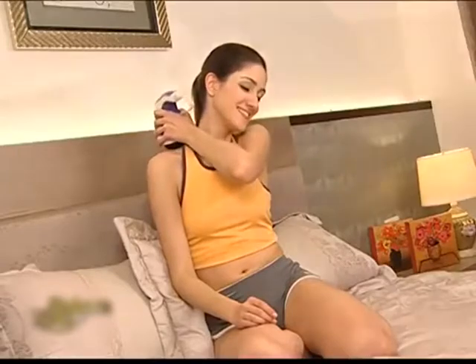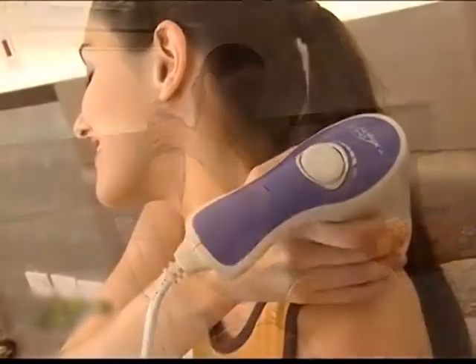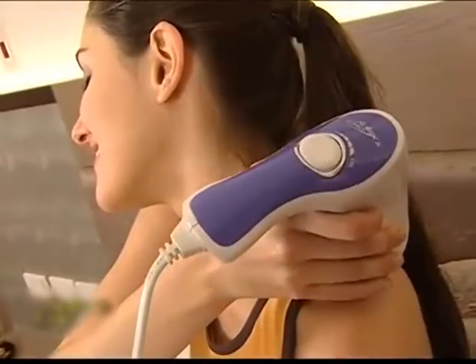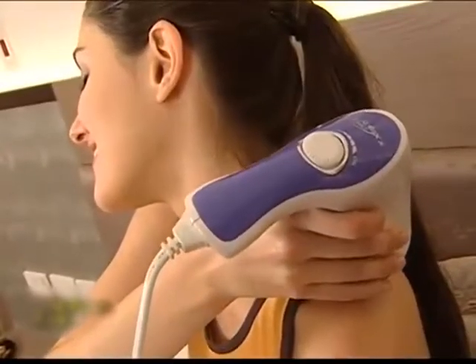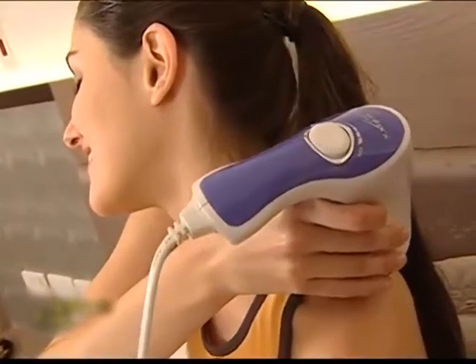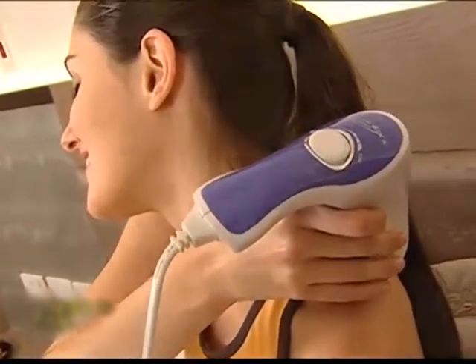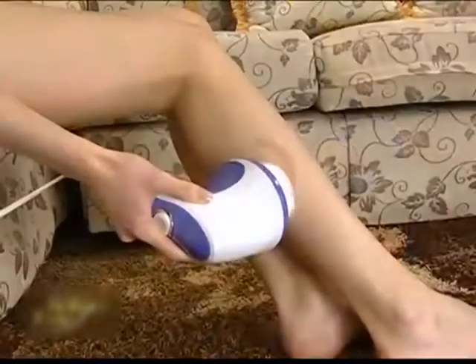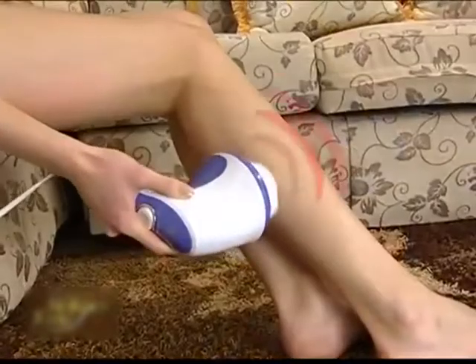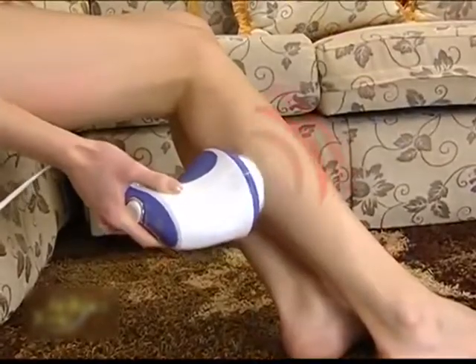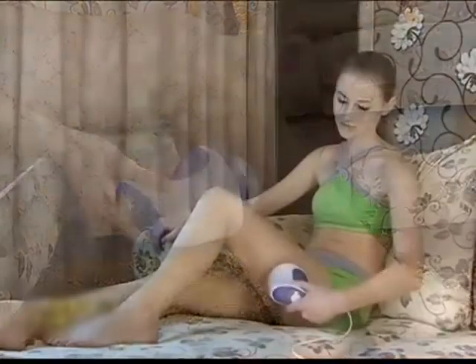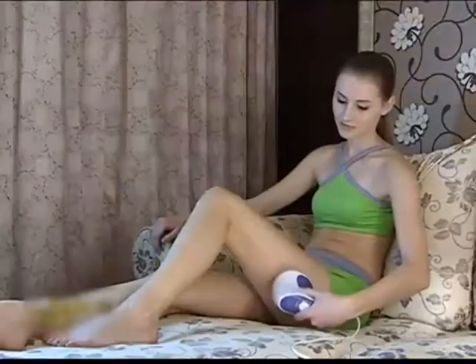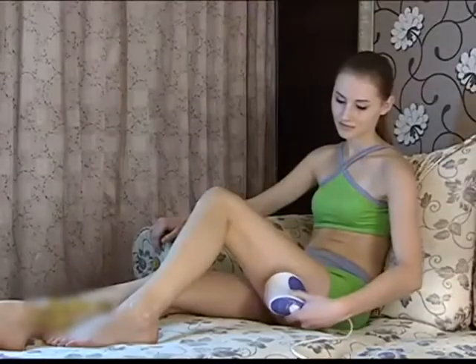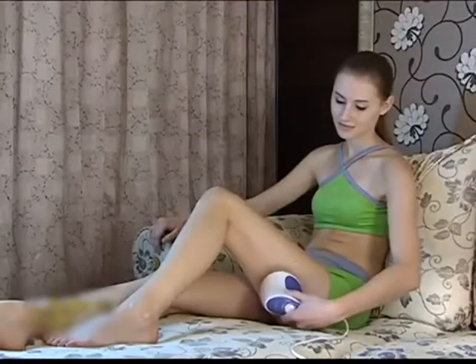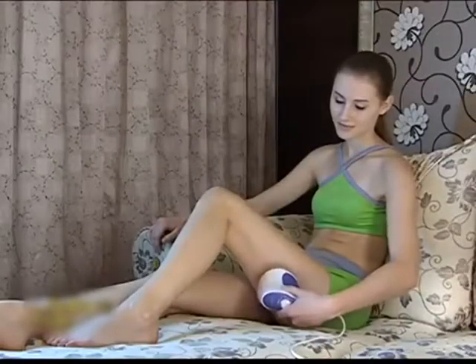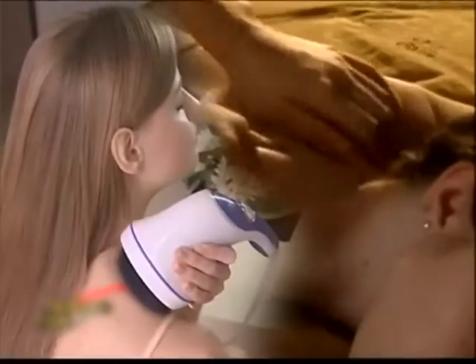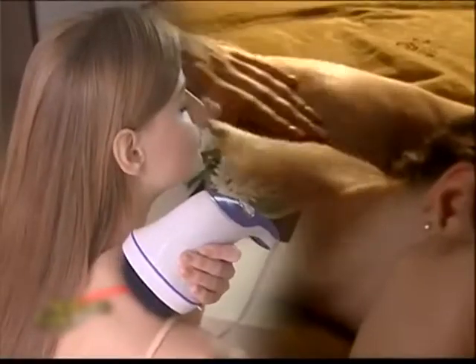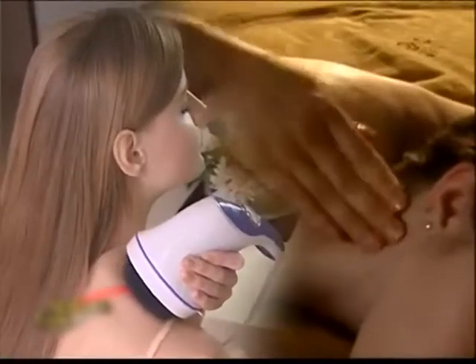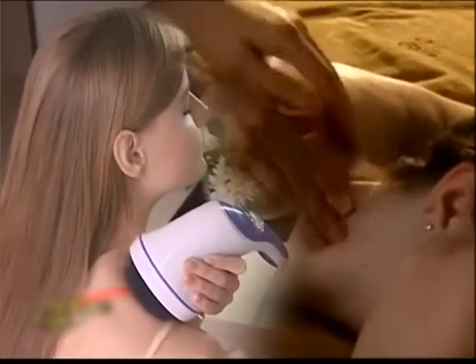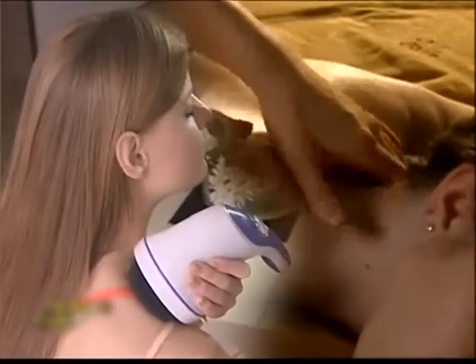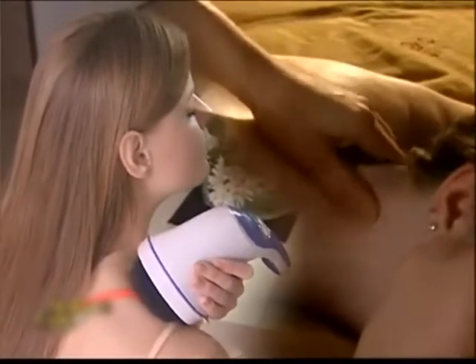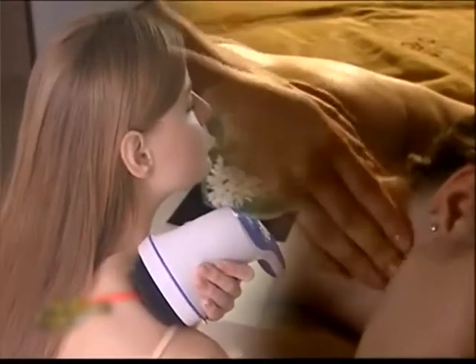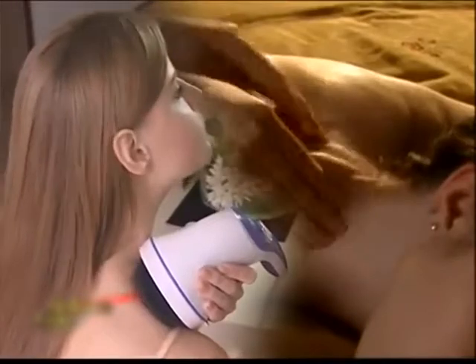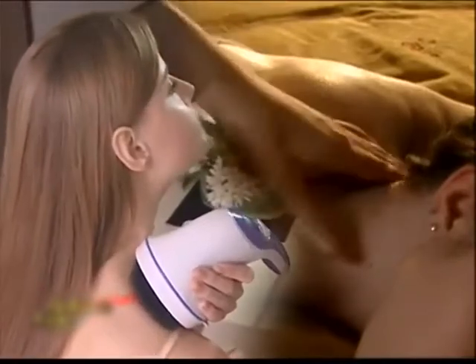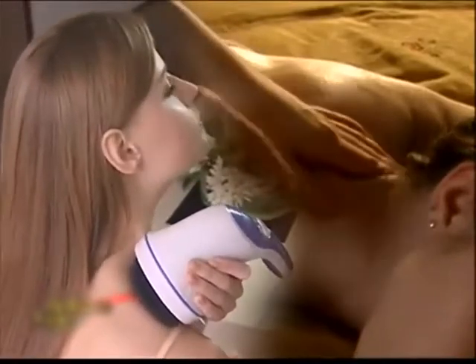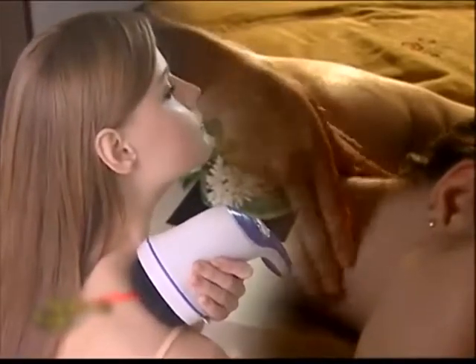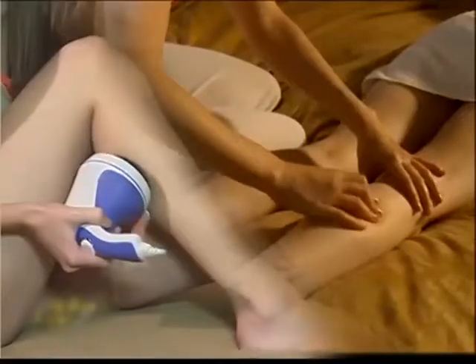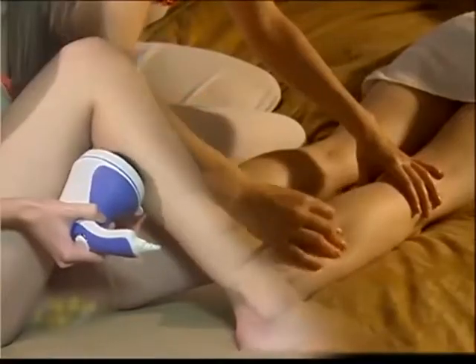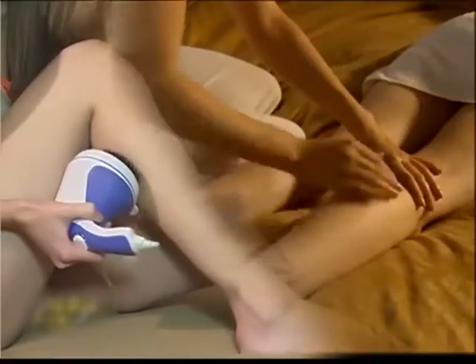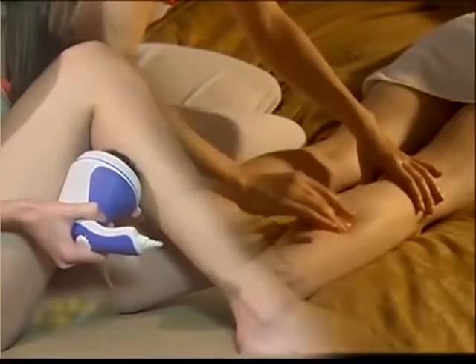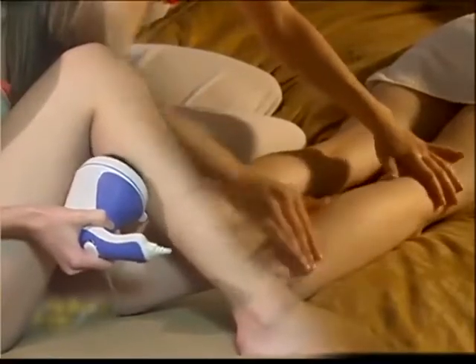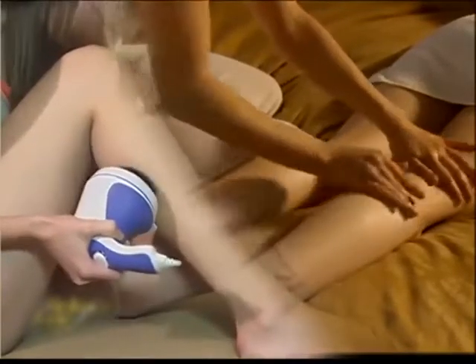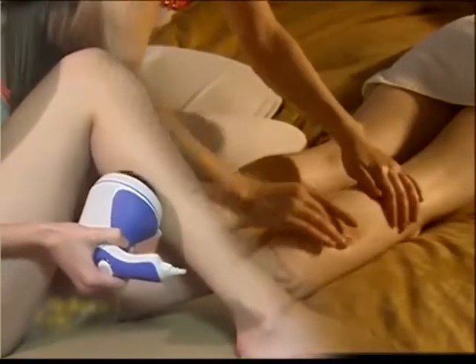Relax & Tone eases sore back and neck, improves blood circulation, and massages your legs and feet. It's like having a personal masseuse performing deep tissue massage on your entire body, relieving you of fatigue and rejuvenating your soul.